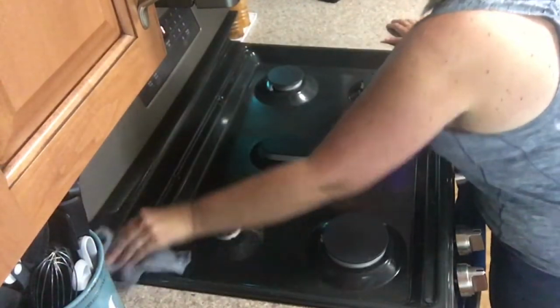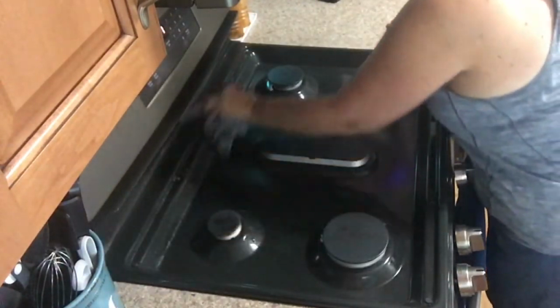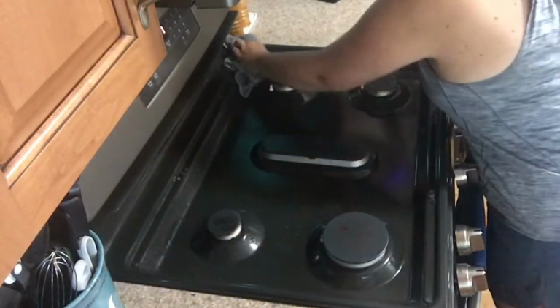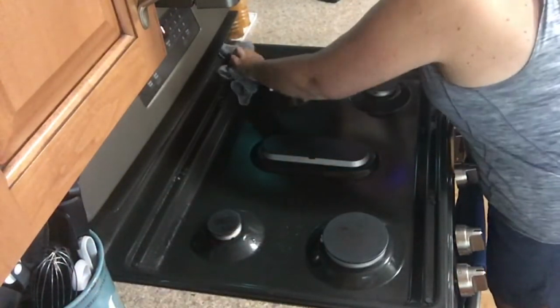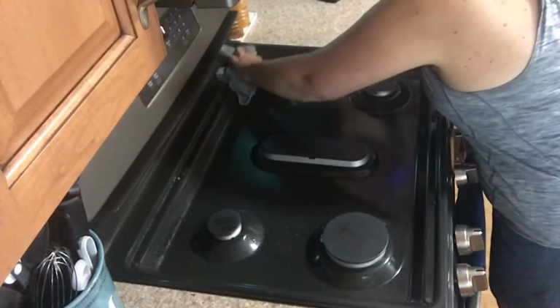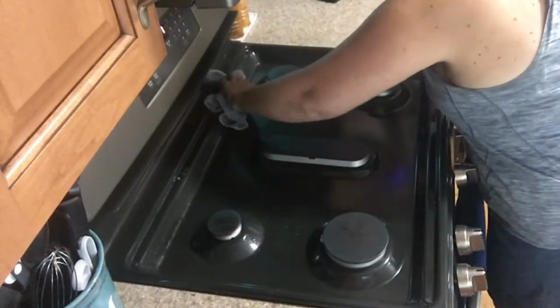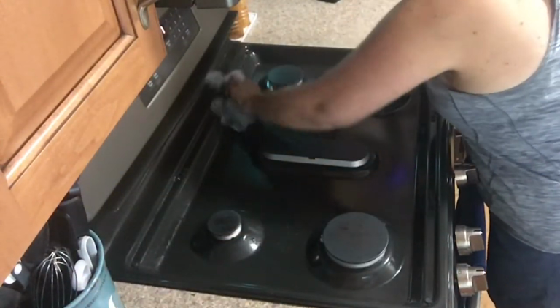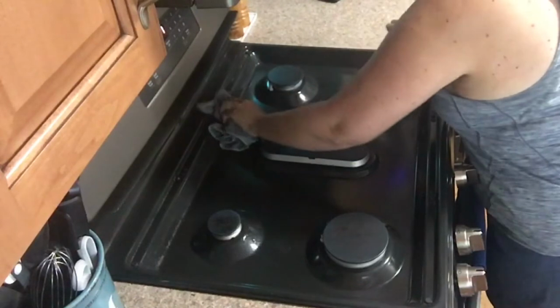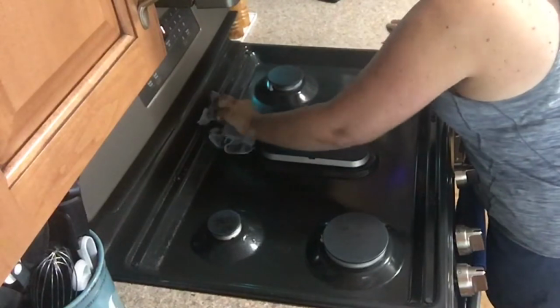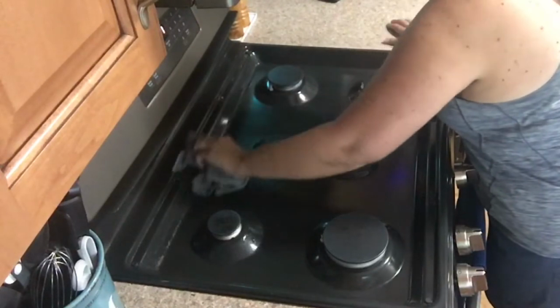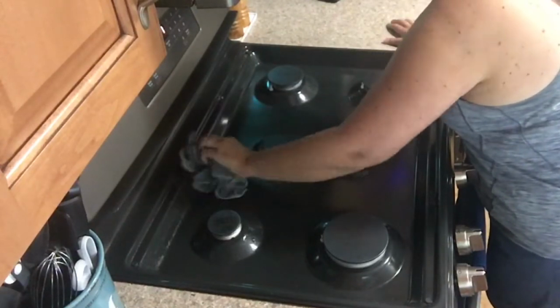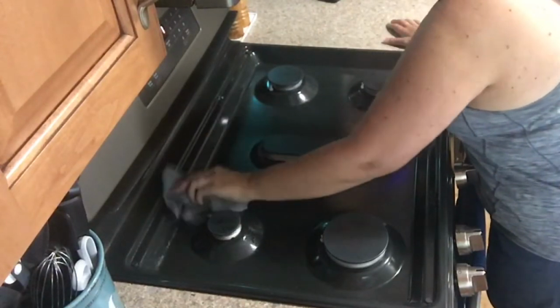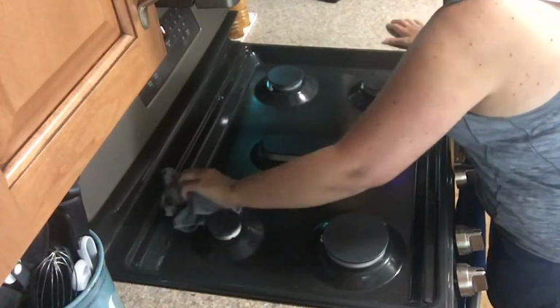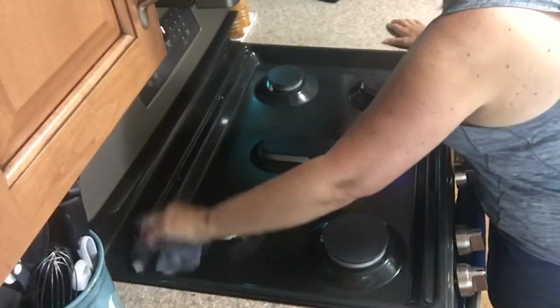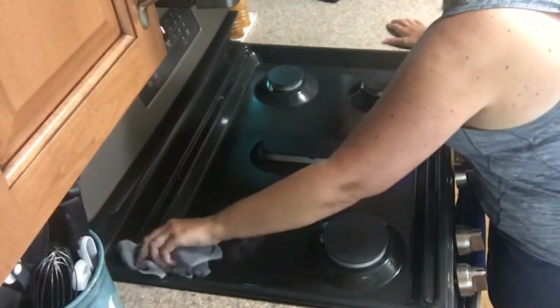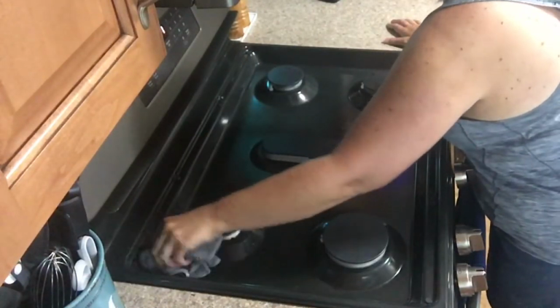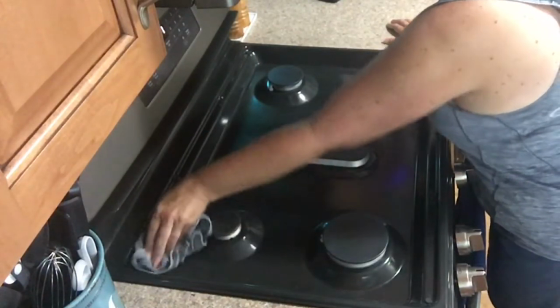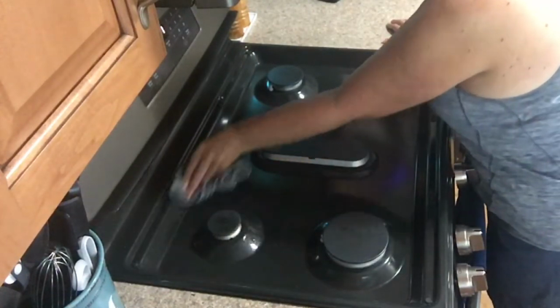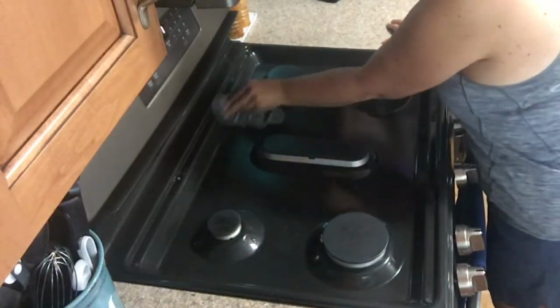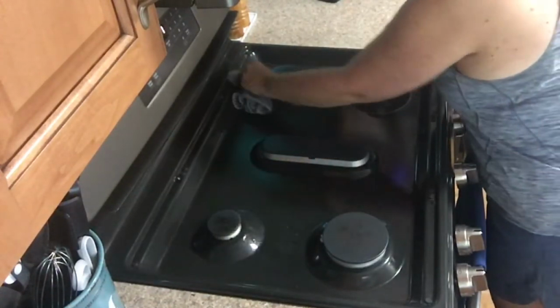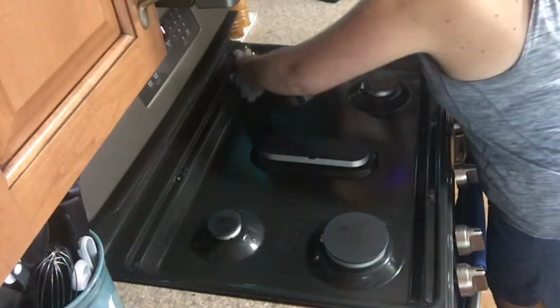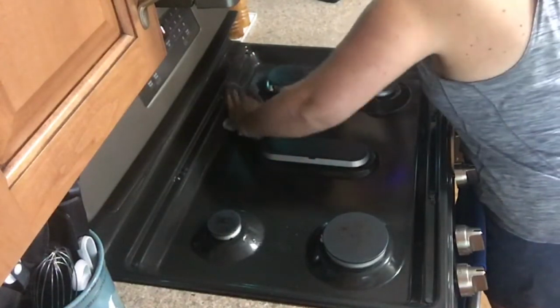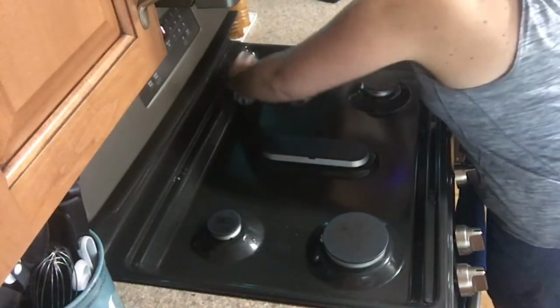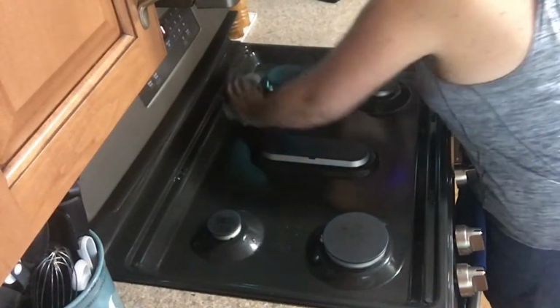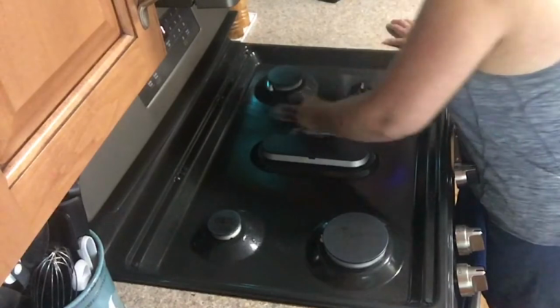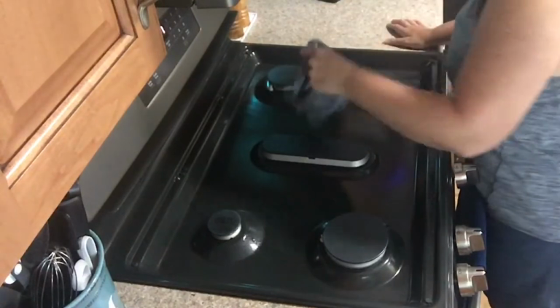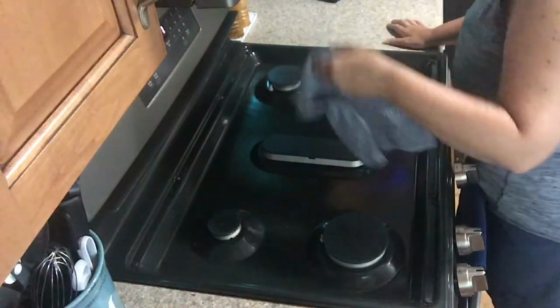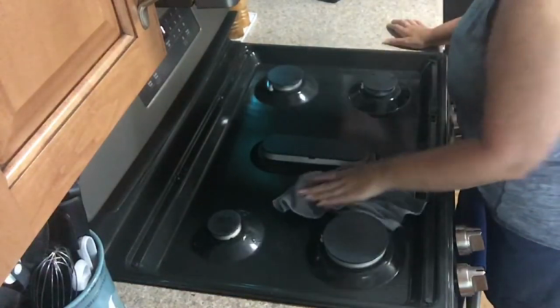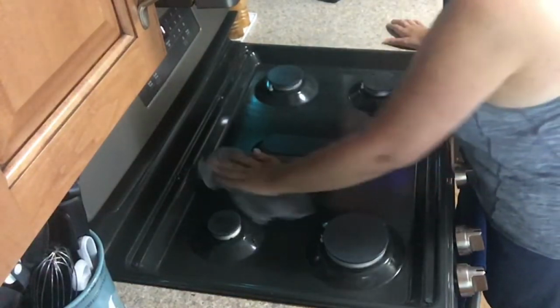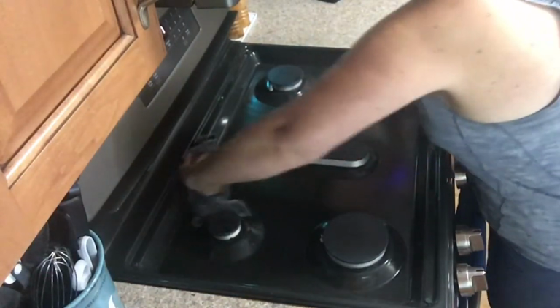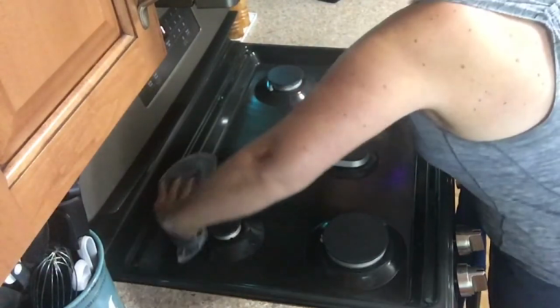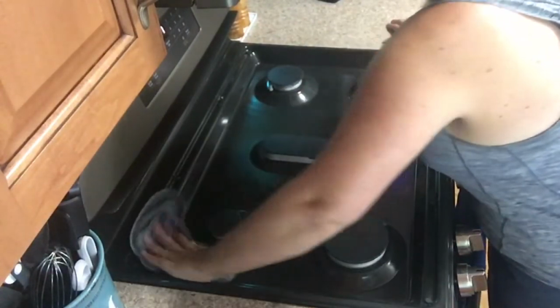If you're interested in seeing the video where I have my appliances updated in my kitchen, I will link it above and at the end of this video so you can take a look at that if you want.